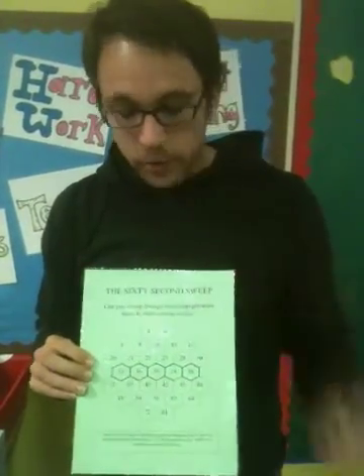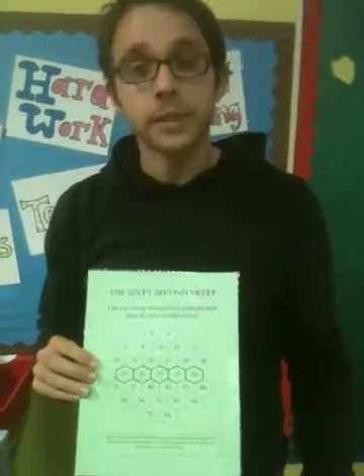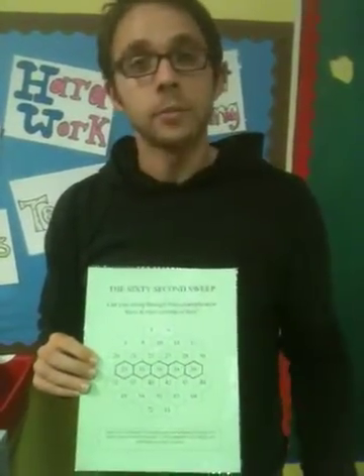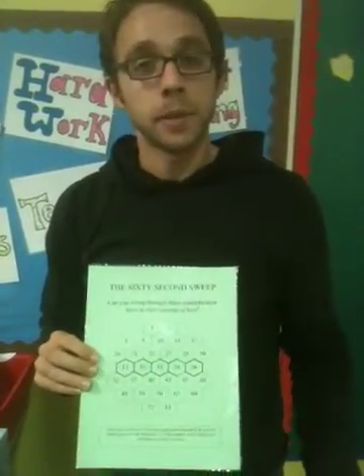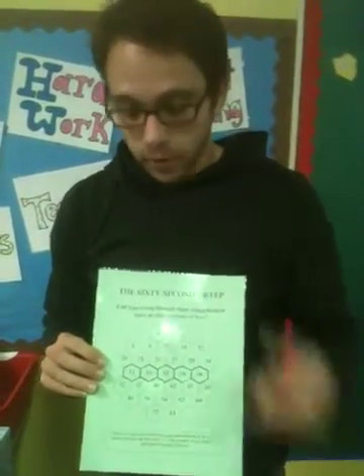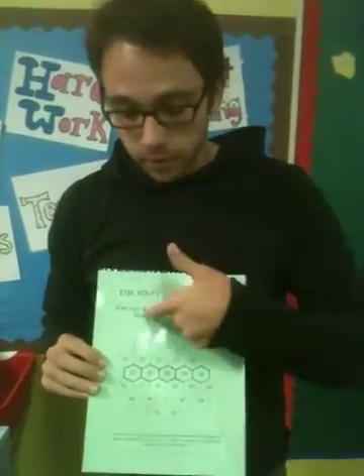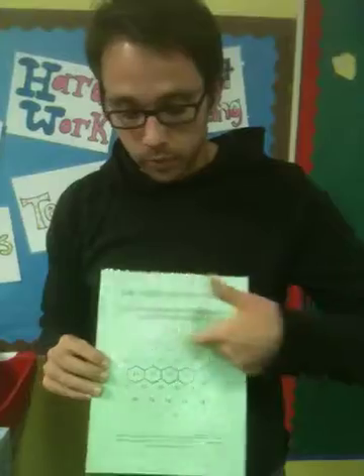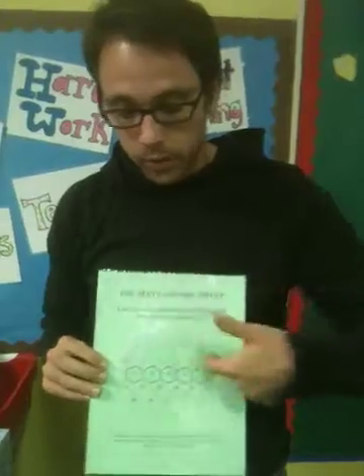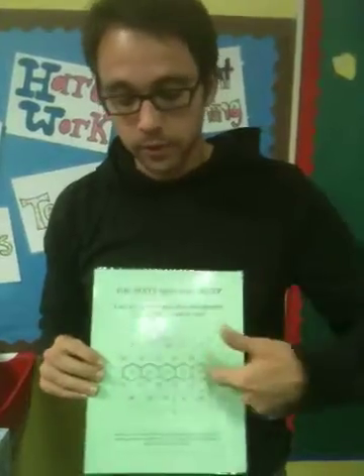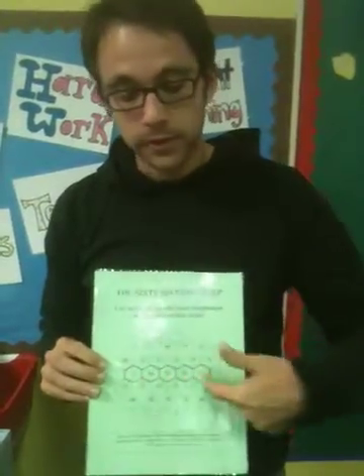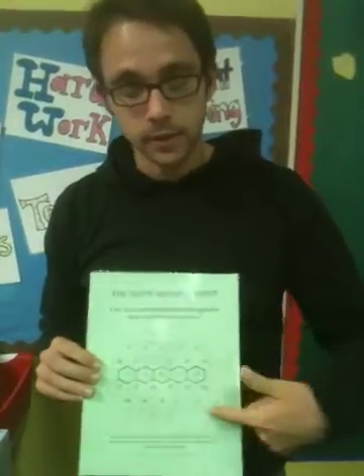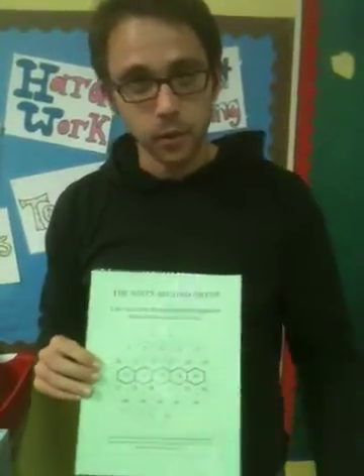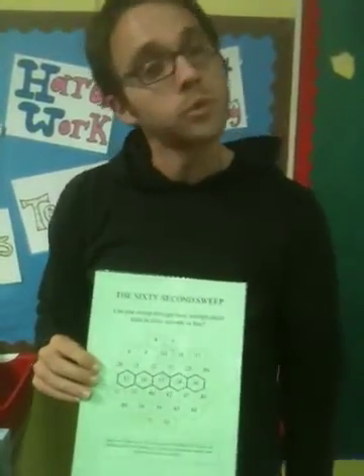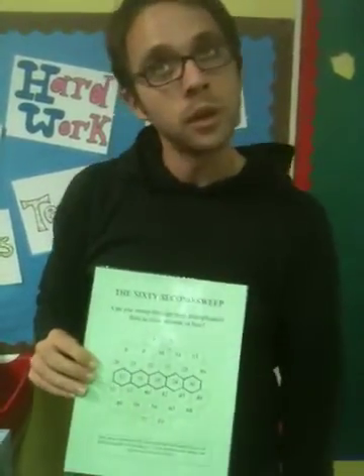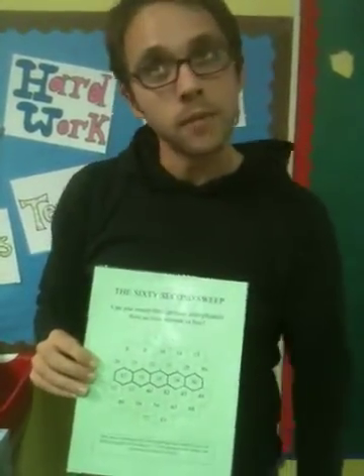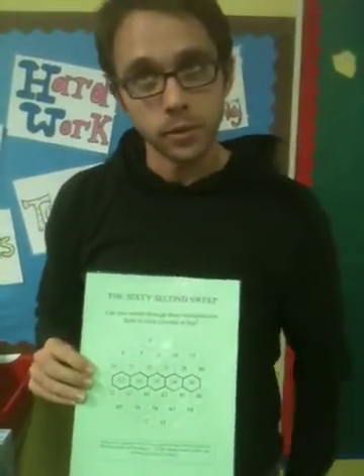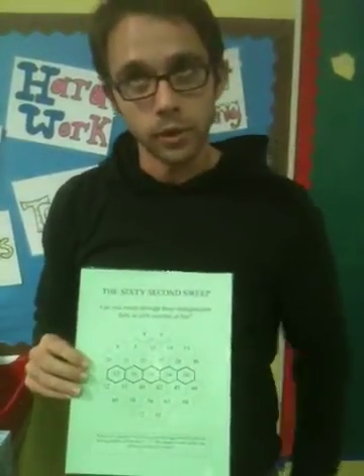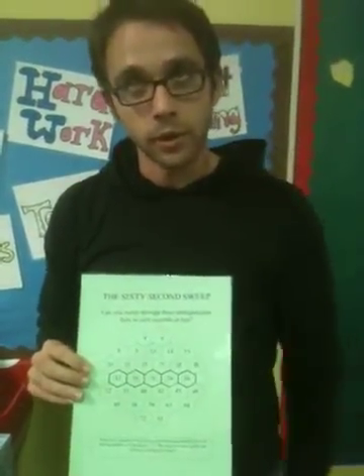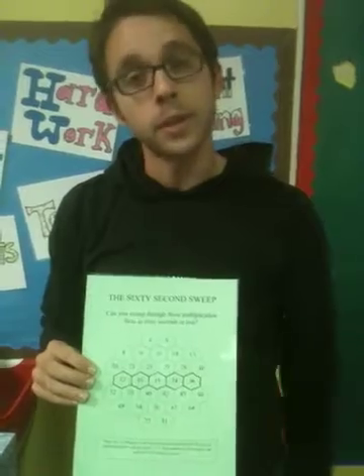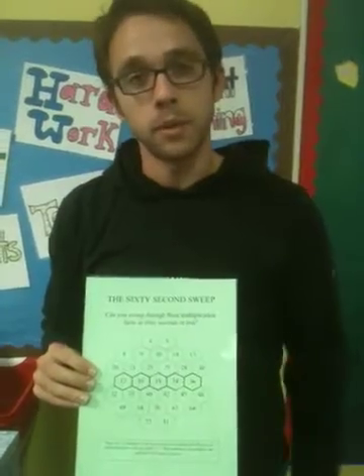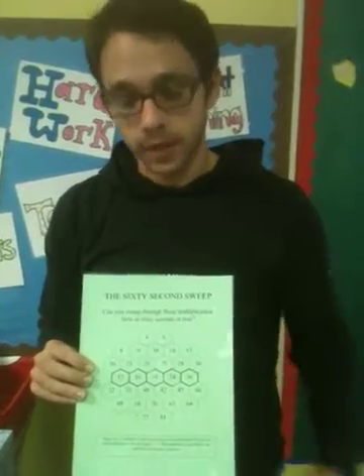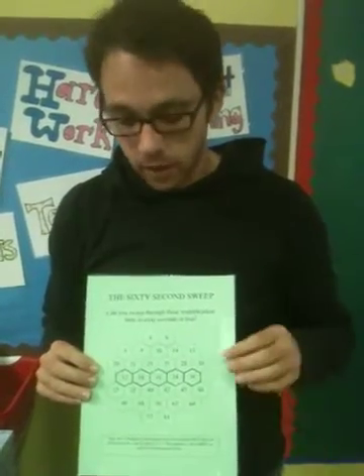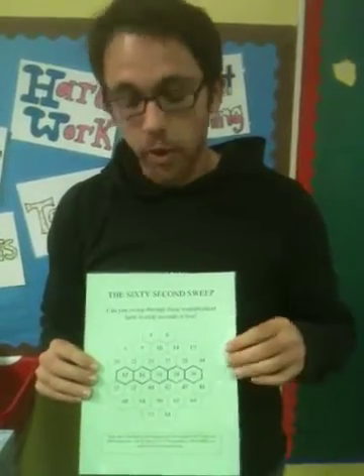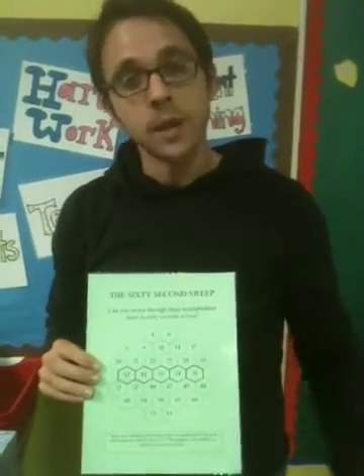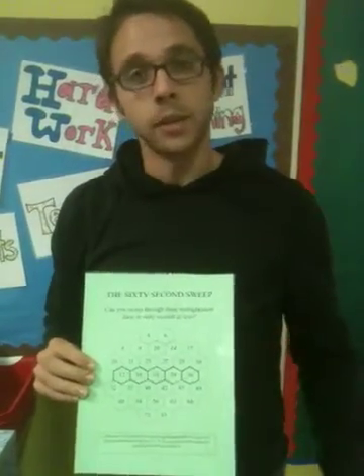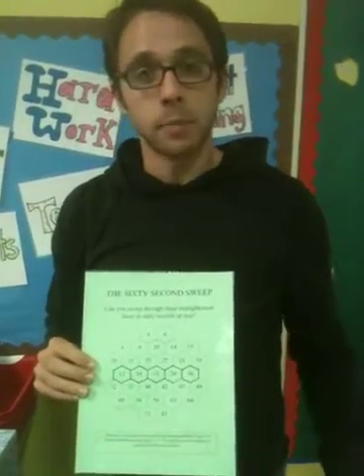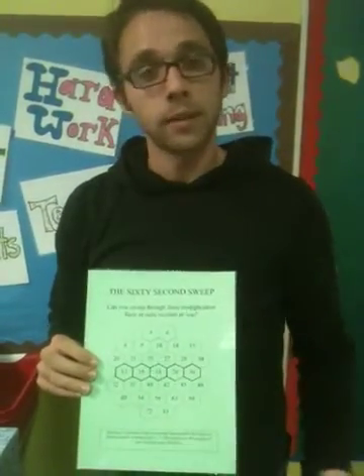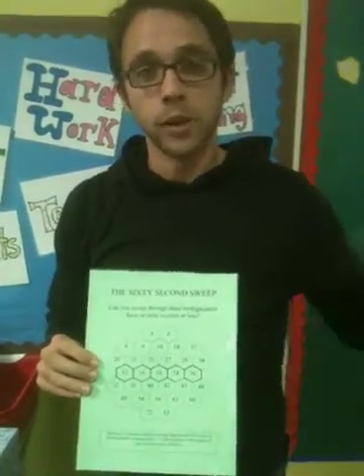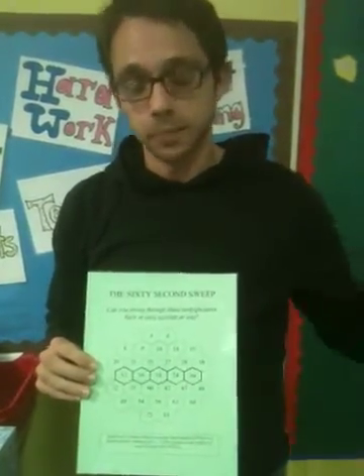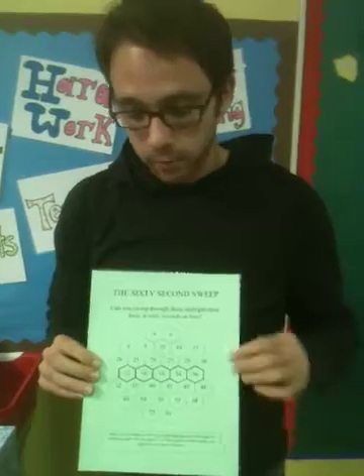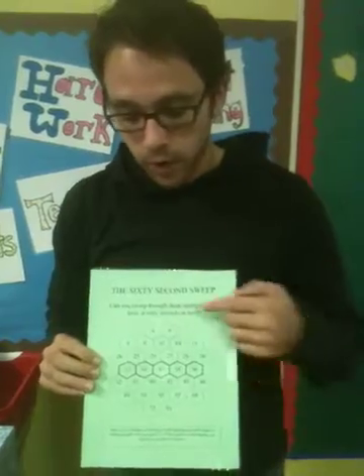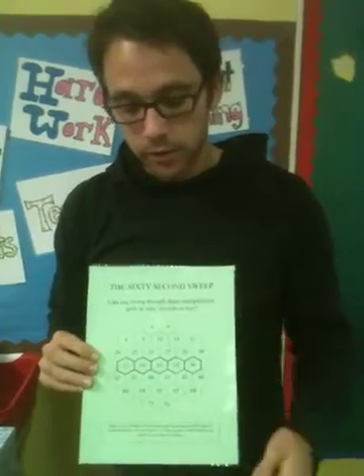It's called the 60 Second Sweep because the goal is that students are able to do the whole way down in 60 seconds. I've never met a student who could do it the first time in 60 seconds, but almost any student given enough time and some practice can quickly see themselves improve to do it.